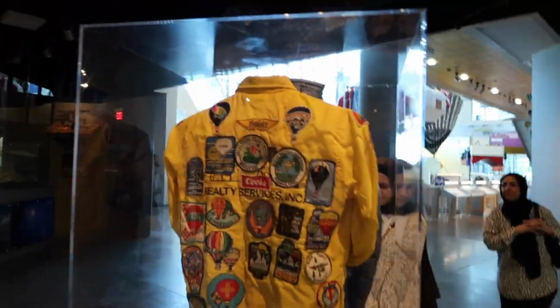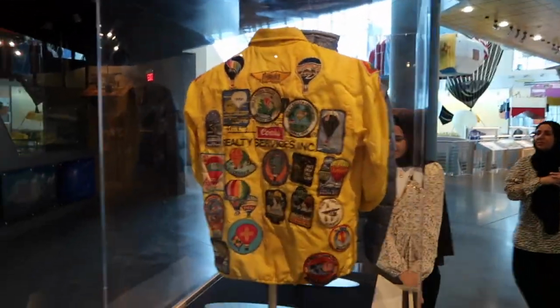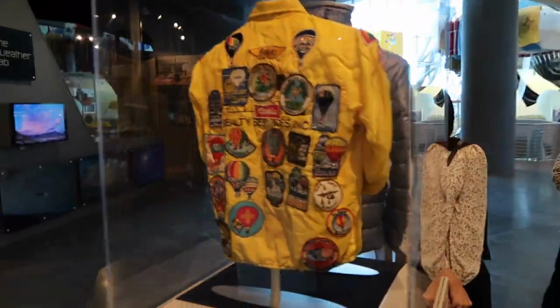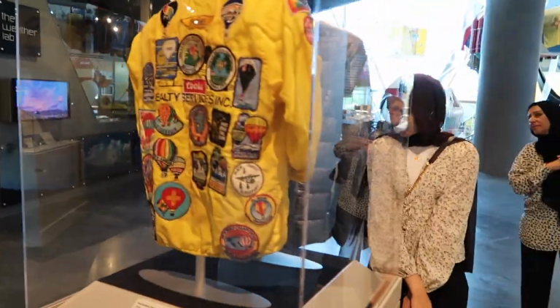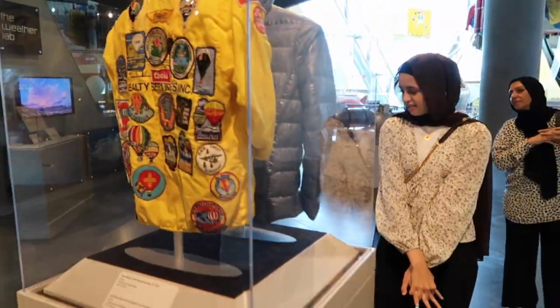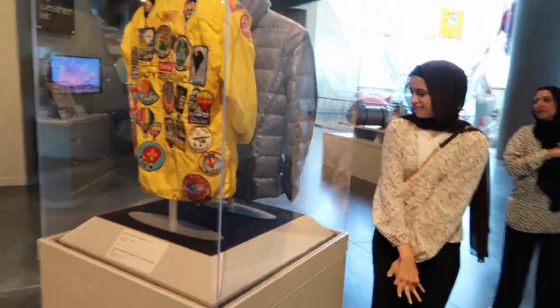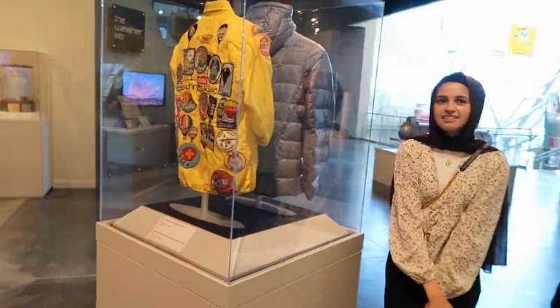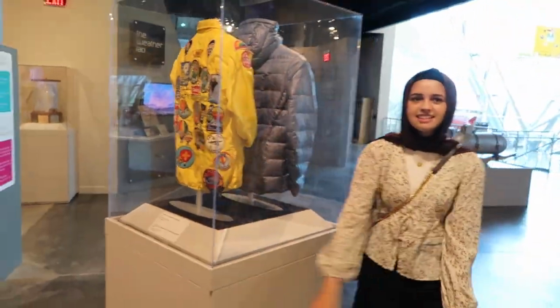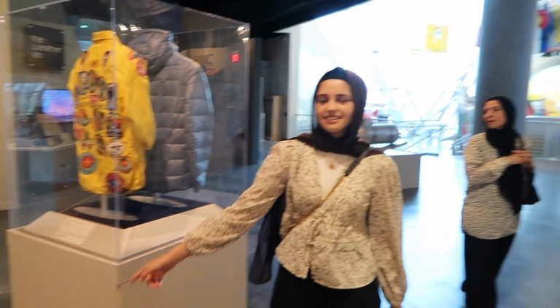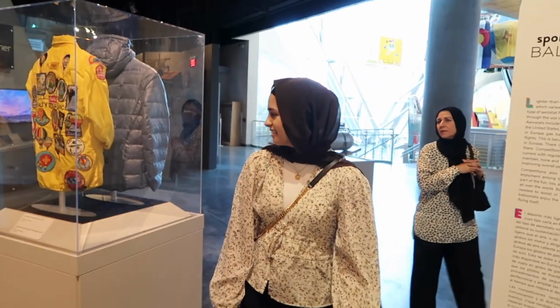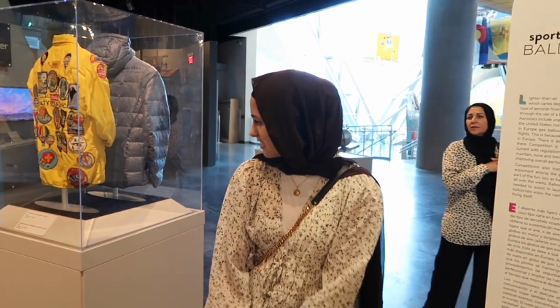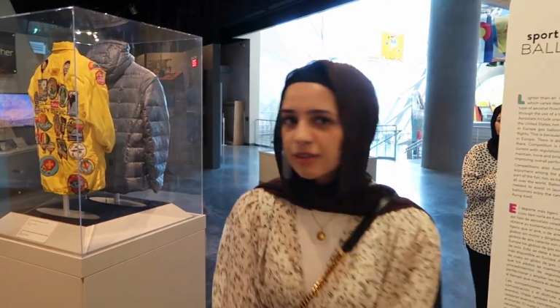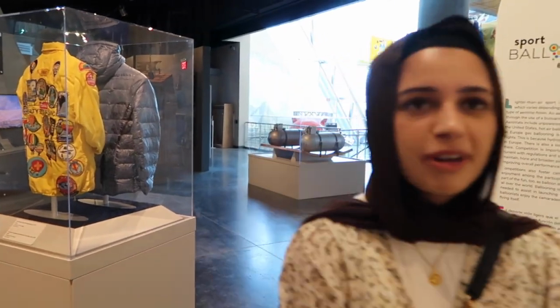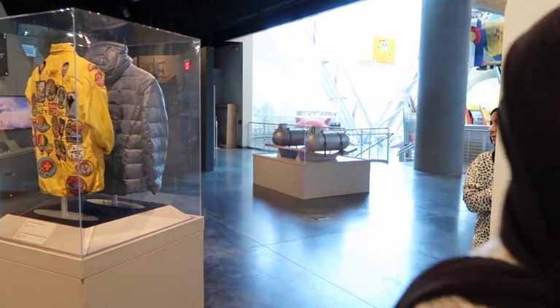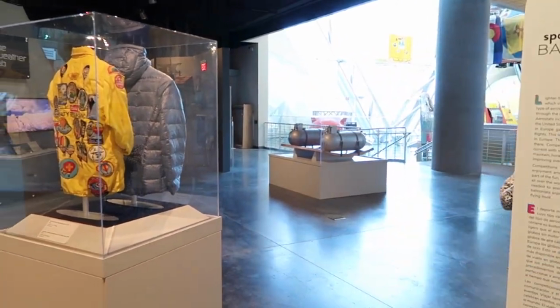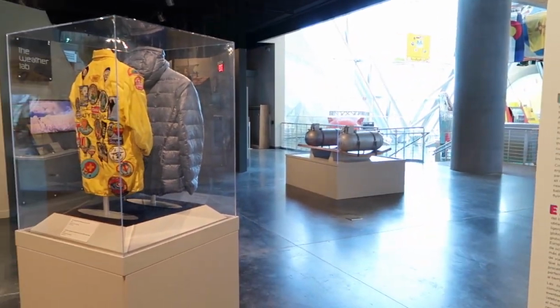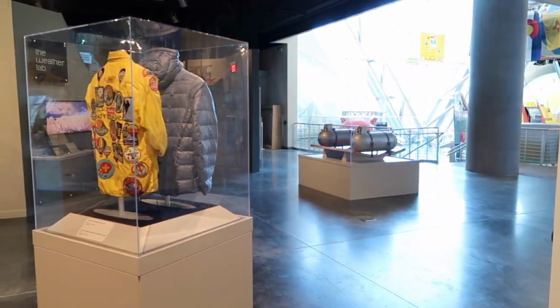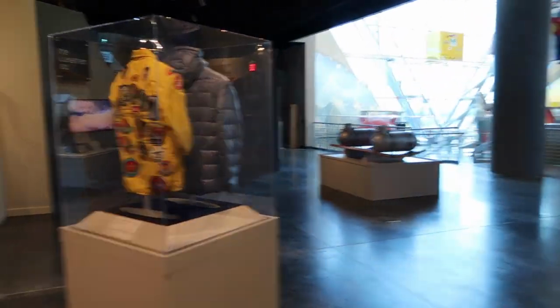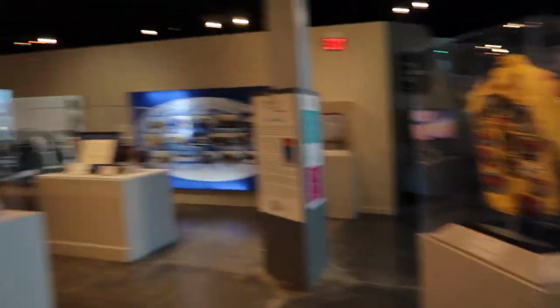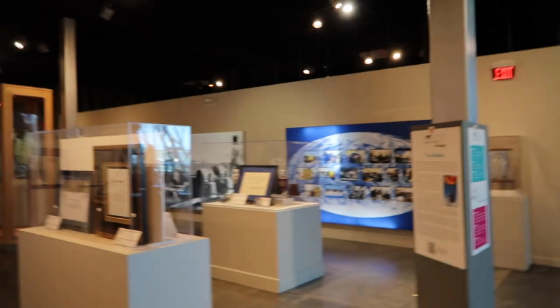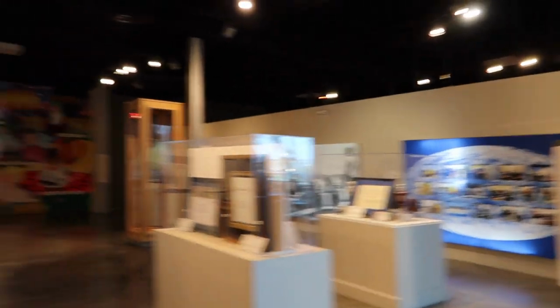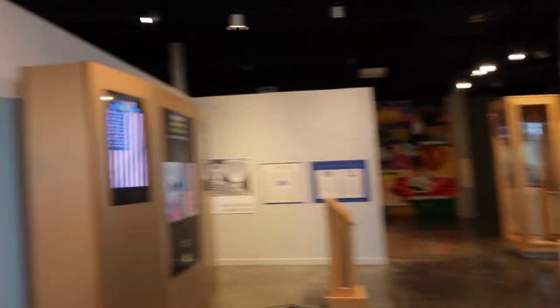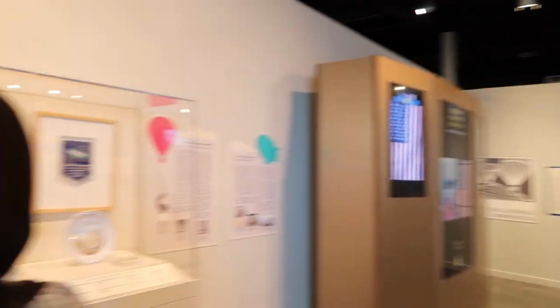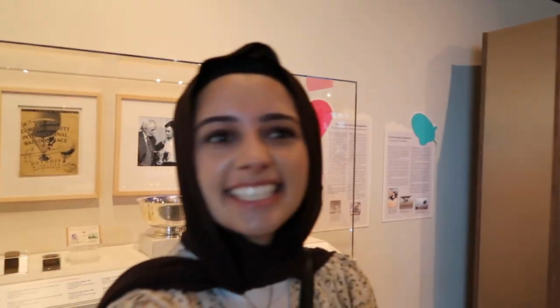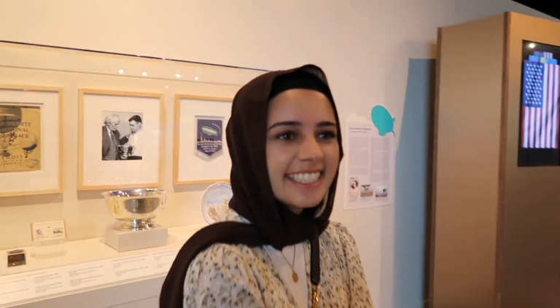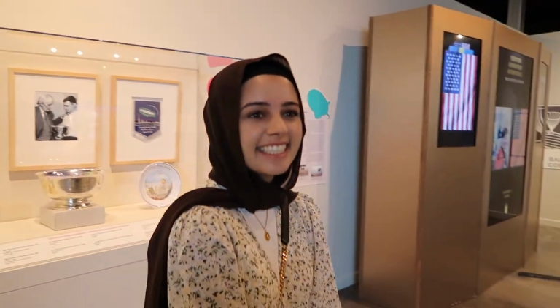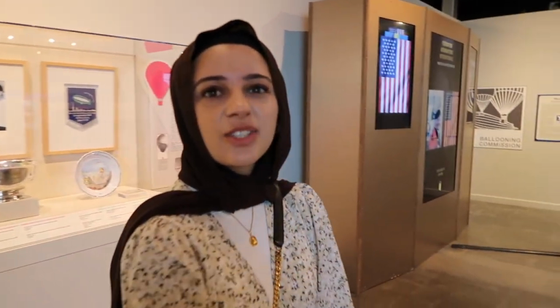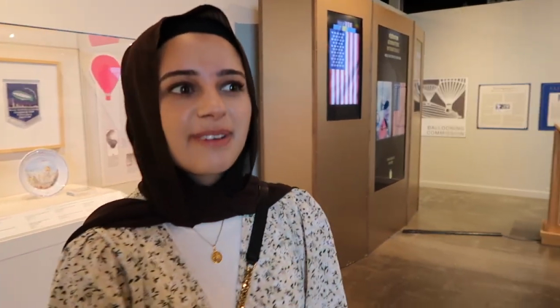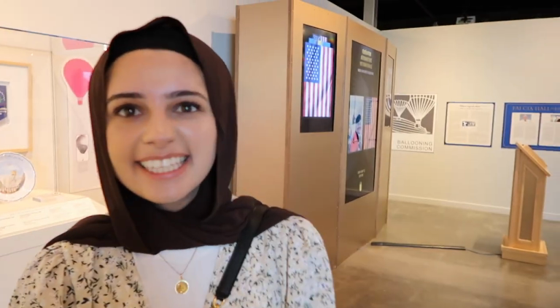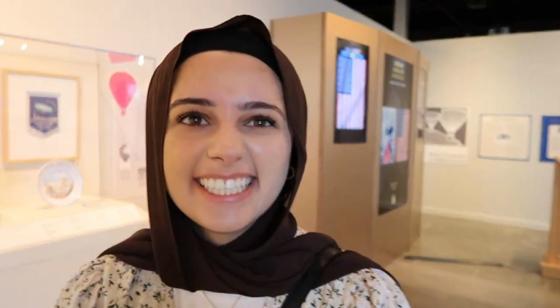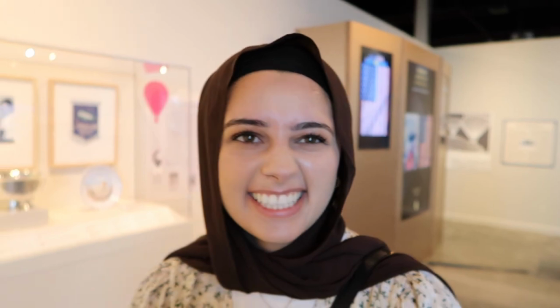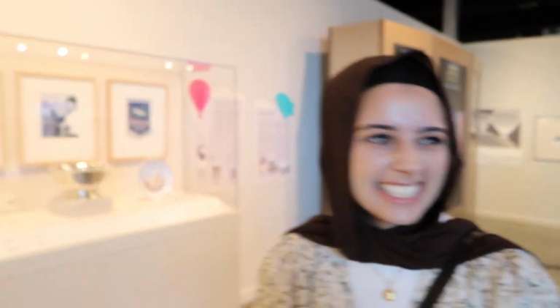This is where Troy Bradley is in the school back in 2015. What does it say? This is where Troy Bradley is in his jacket. Whose jacket? Troy Bradley's jacket.